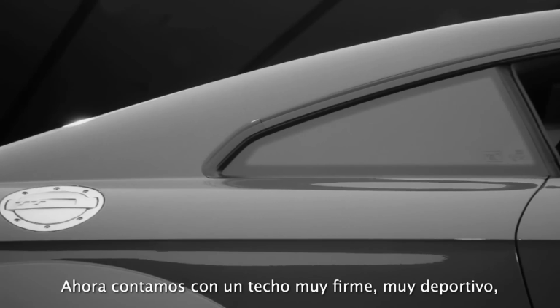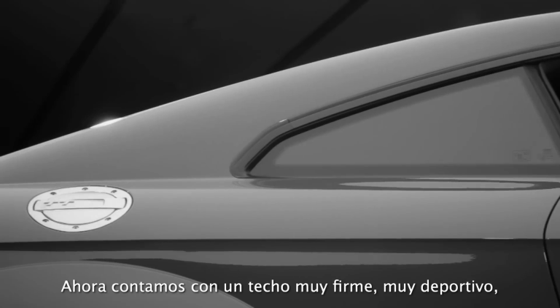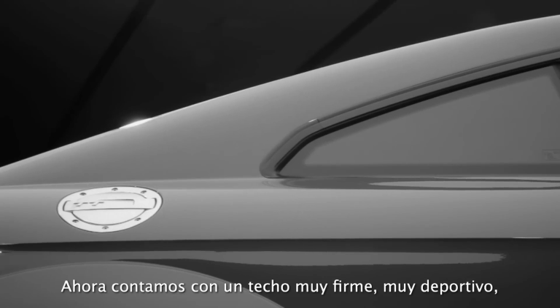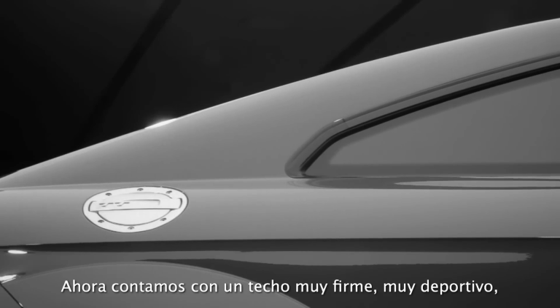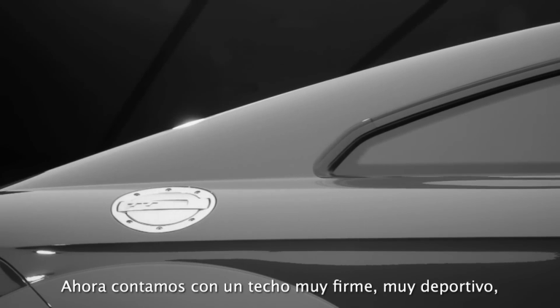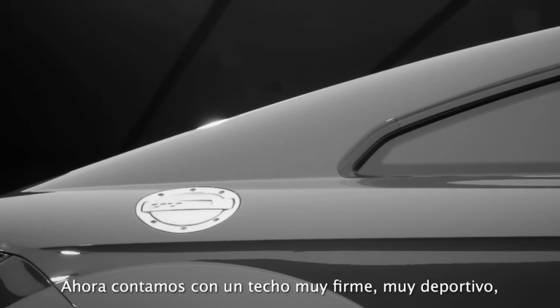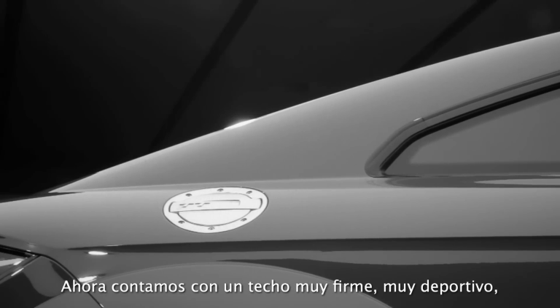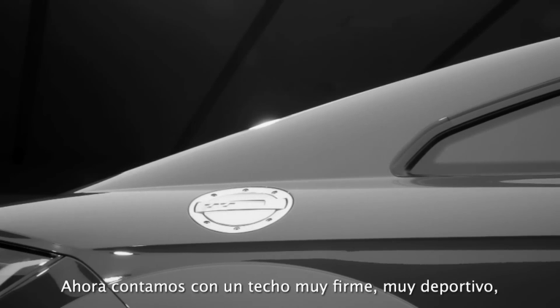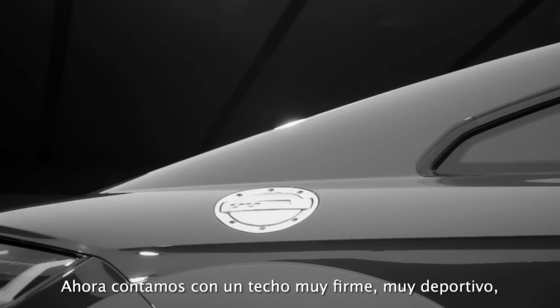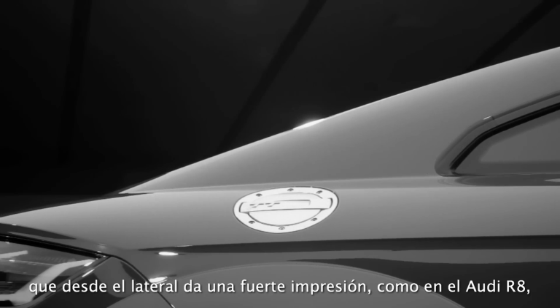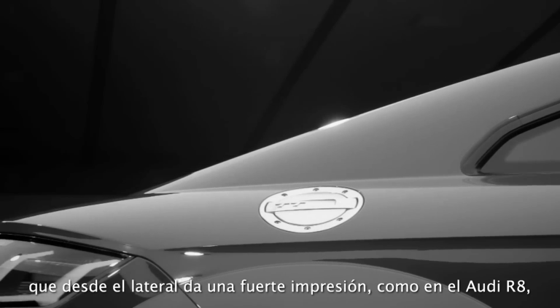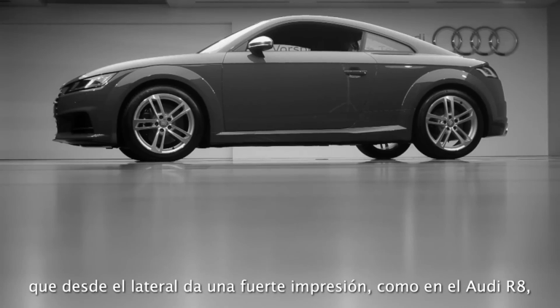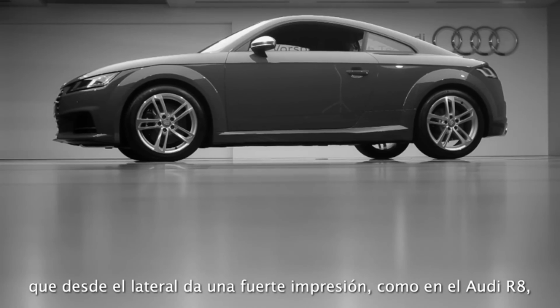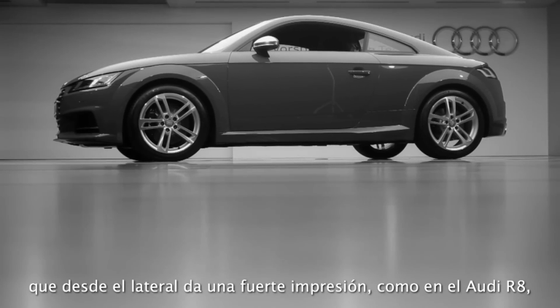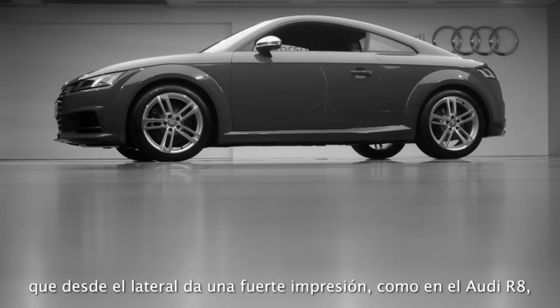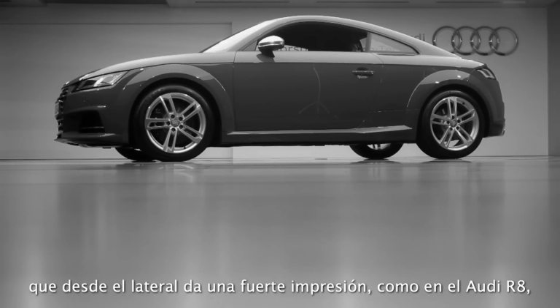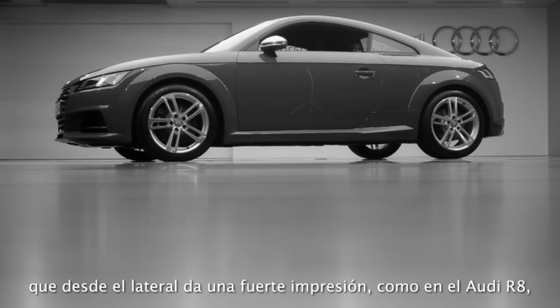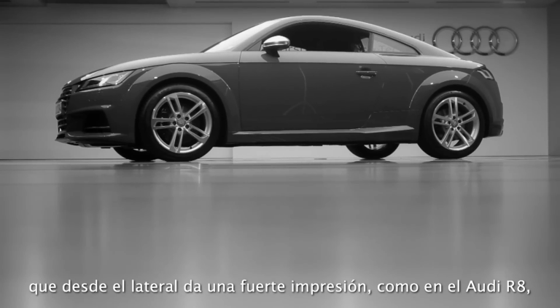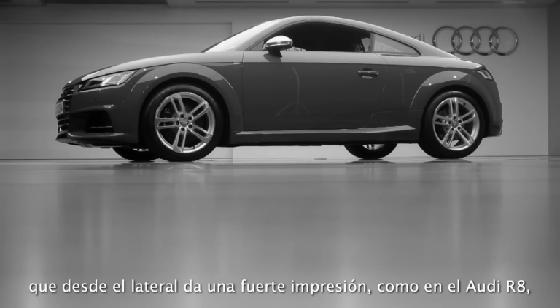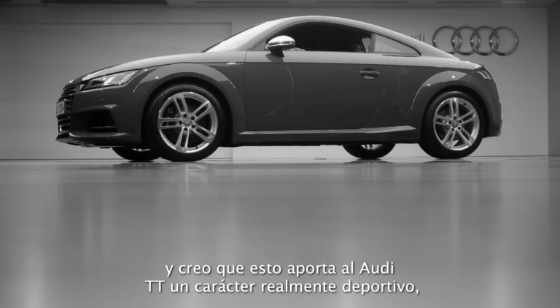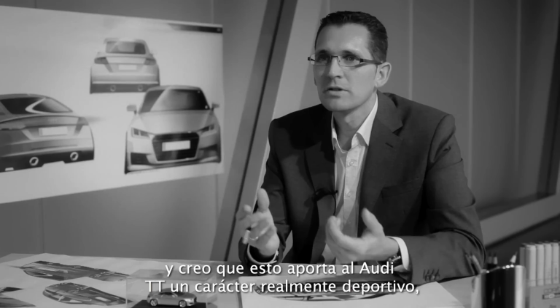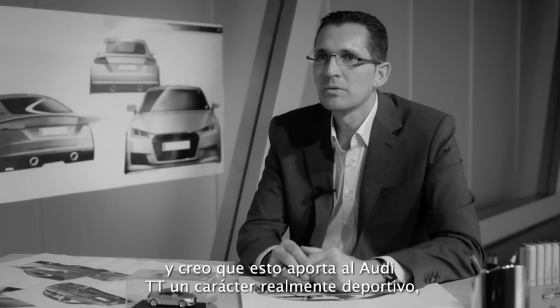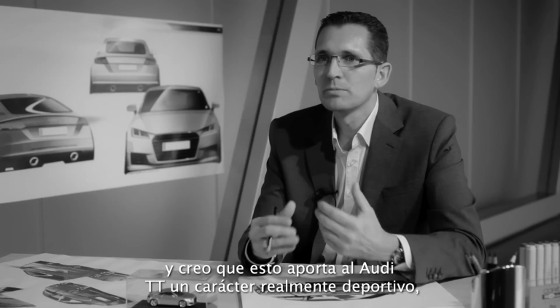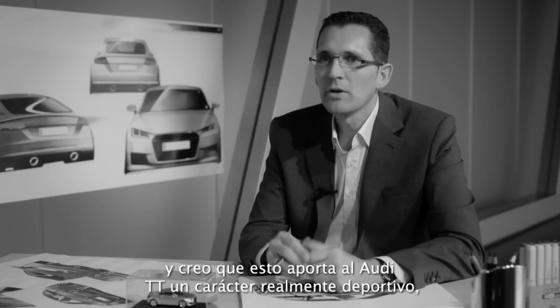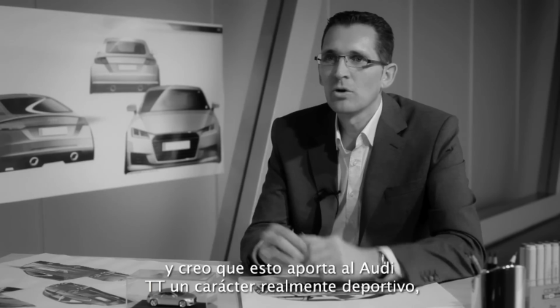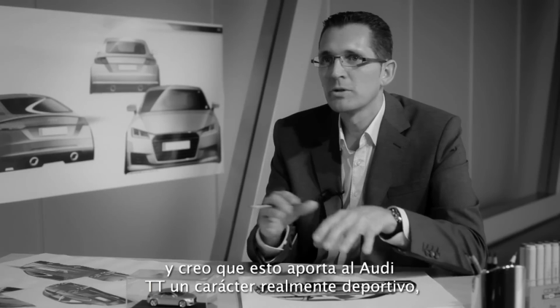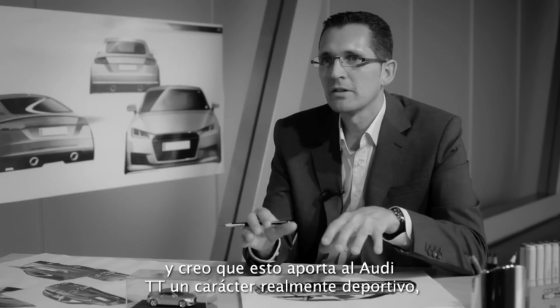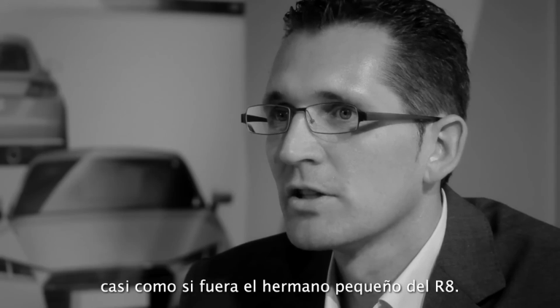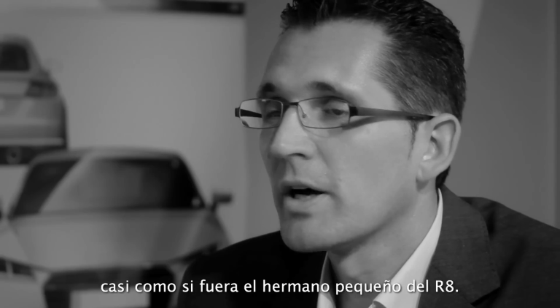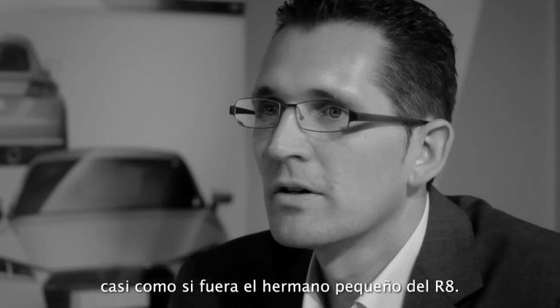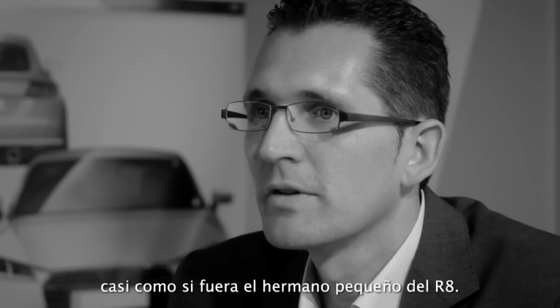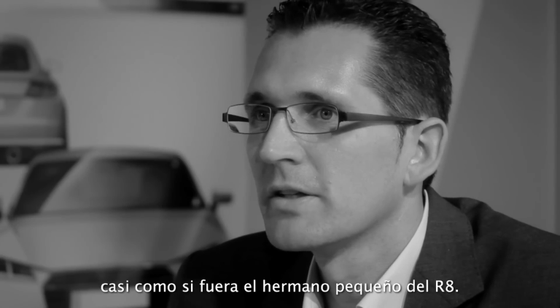Now we have a really fast roof, really sporty, and giving you also from the side a really strong impression like on the R8. I think it gives the car a really sporty character — almost like a small brother of the R8.